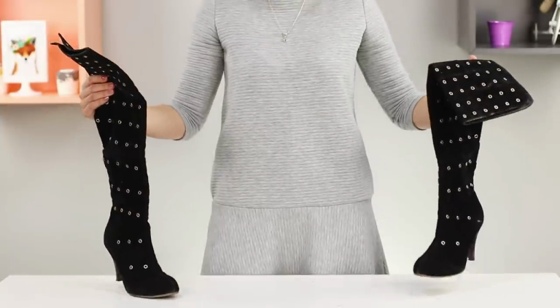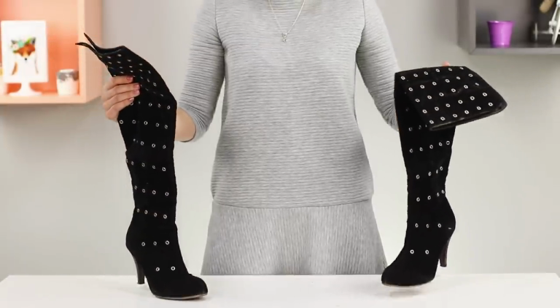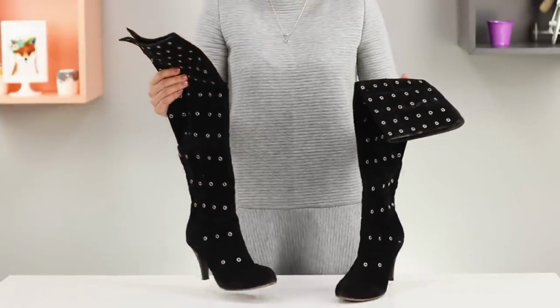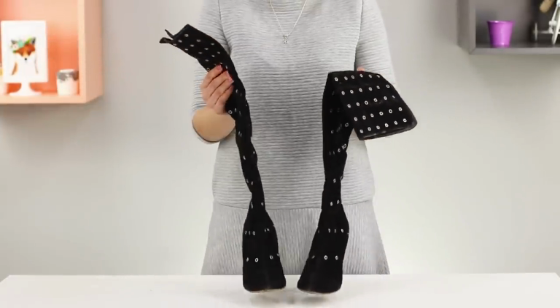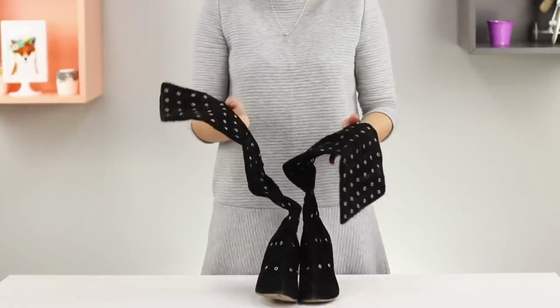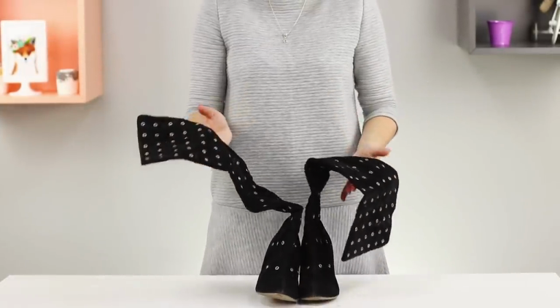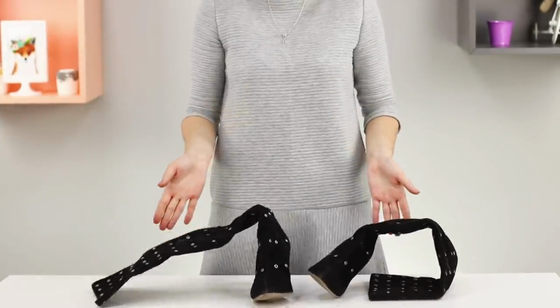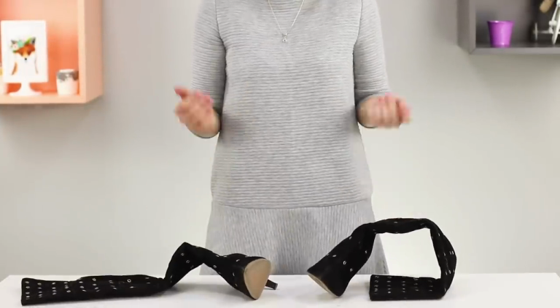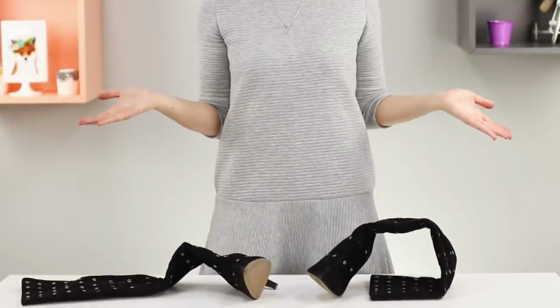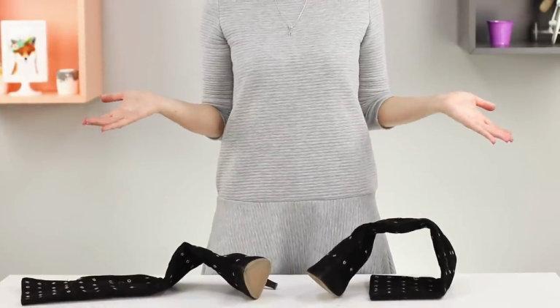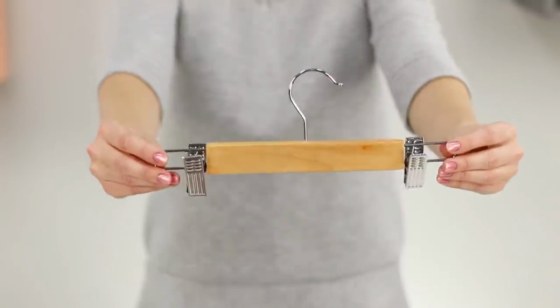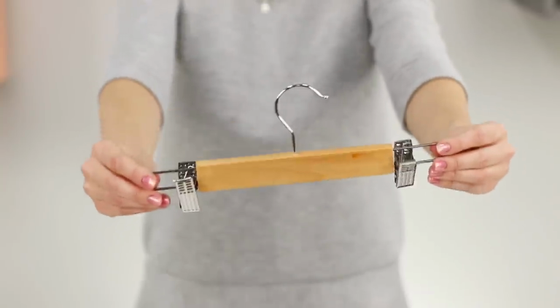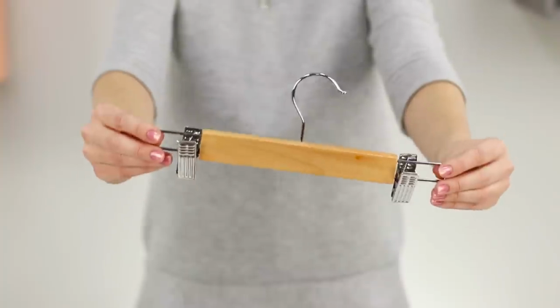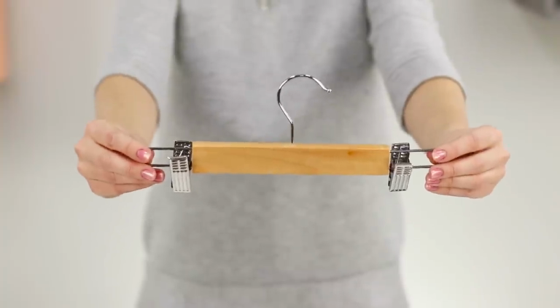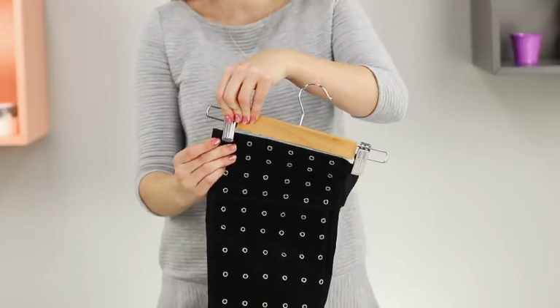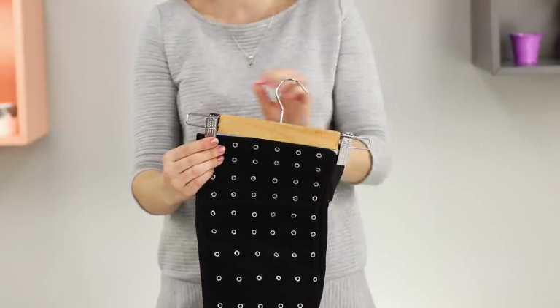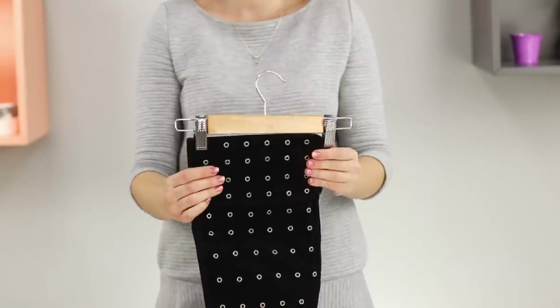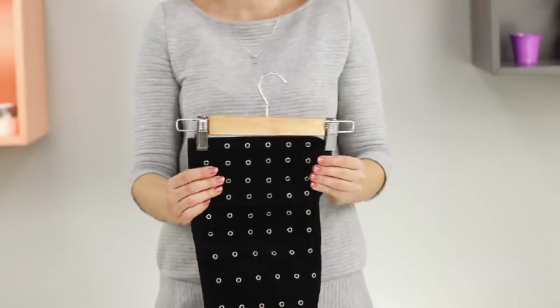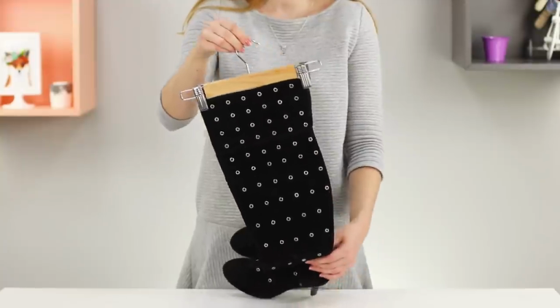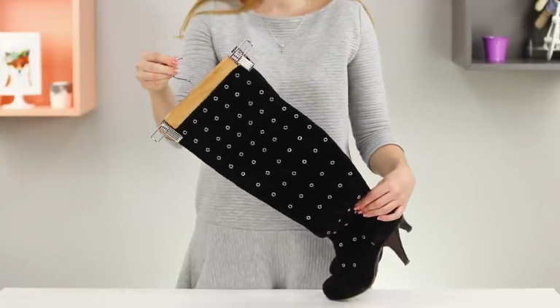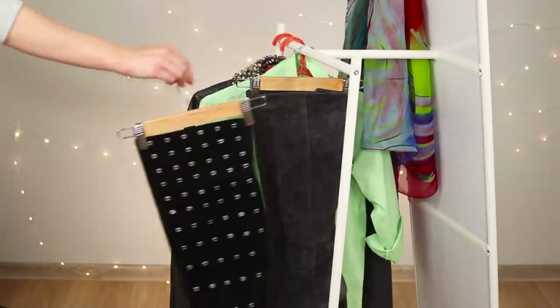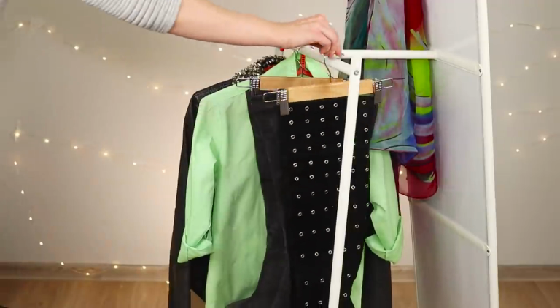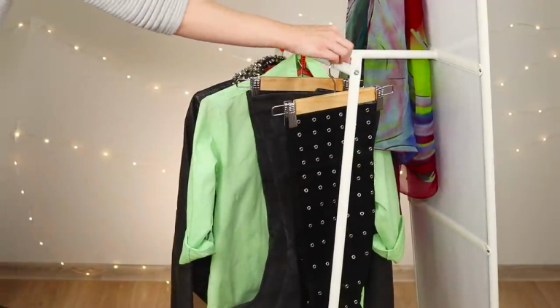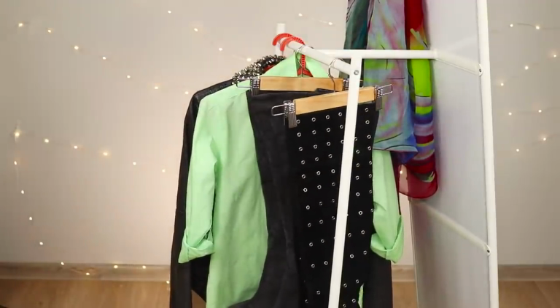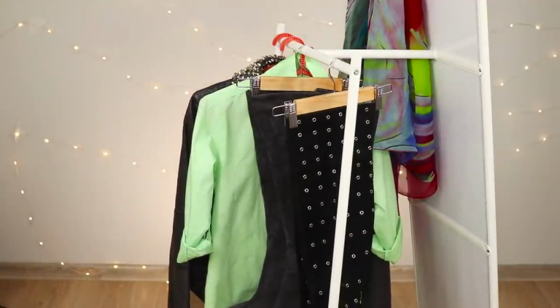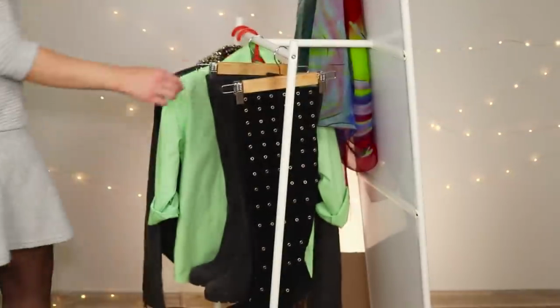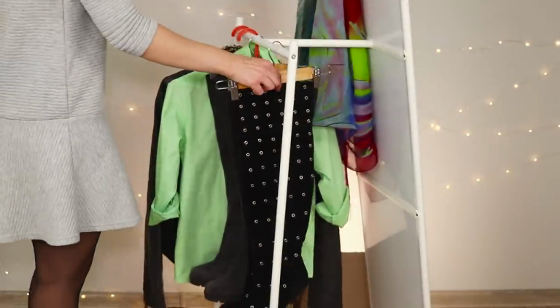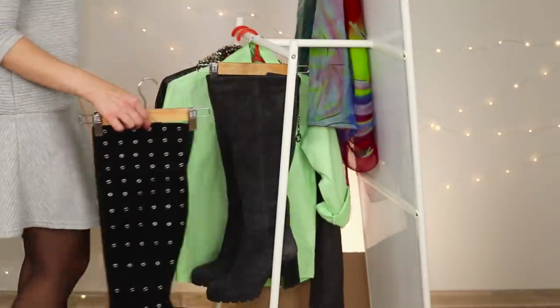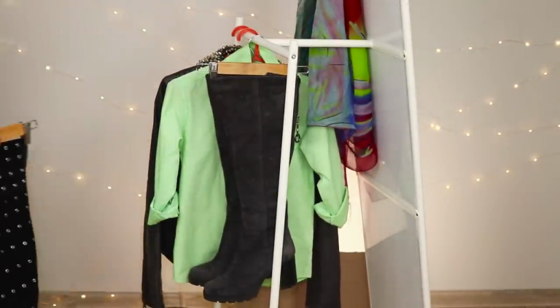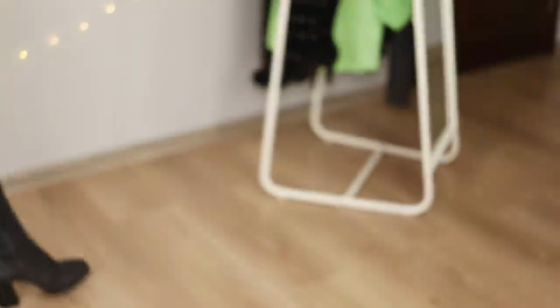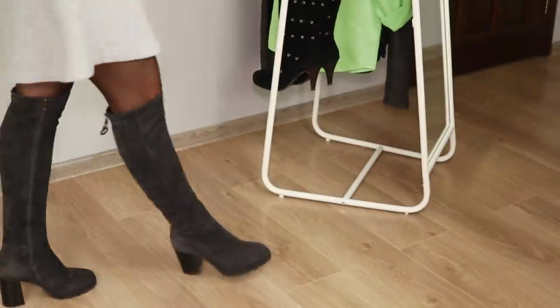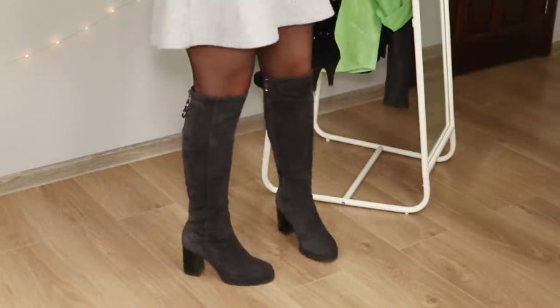The next idea will teach you how to store high boots. Take a coat hanger with clamps and hang the shoes by the bootlegs. Hang it in the closet and your favorite pair is always close by and in order.